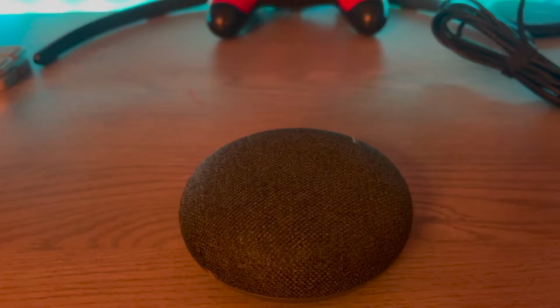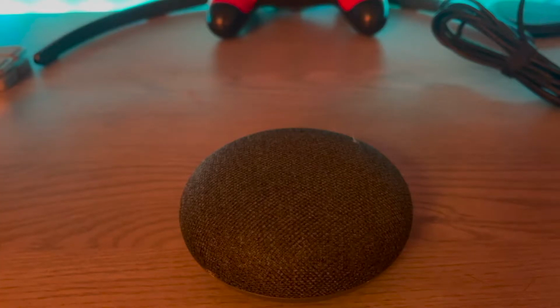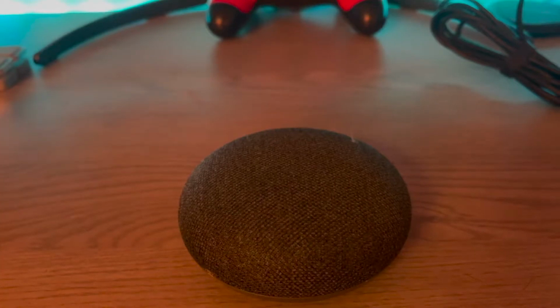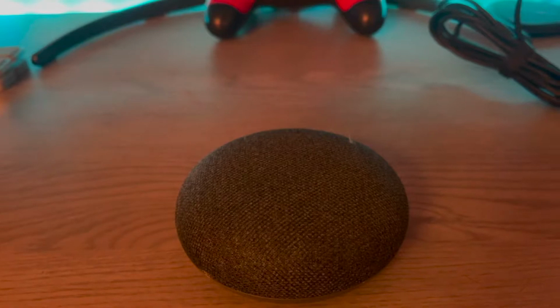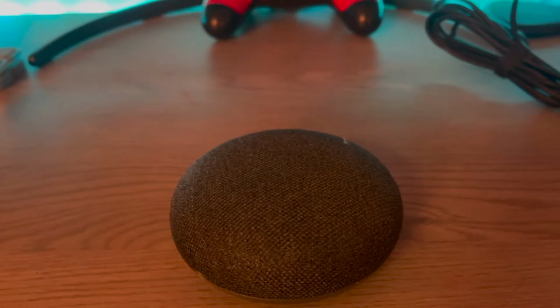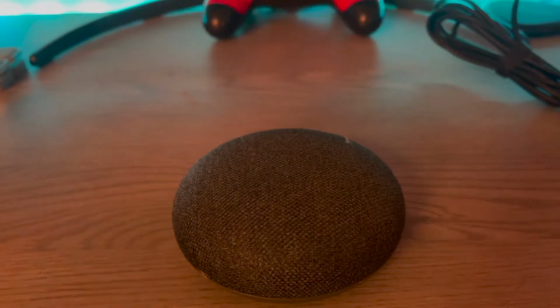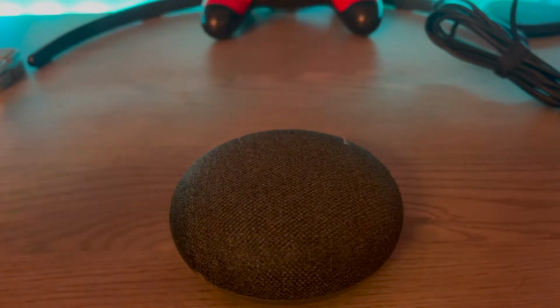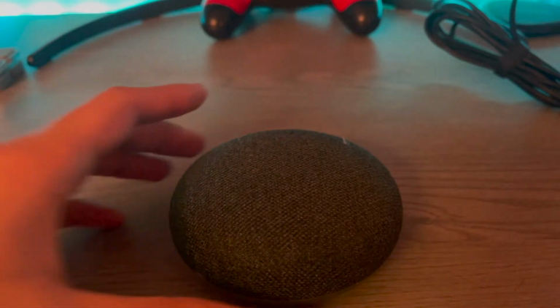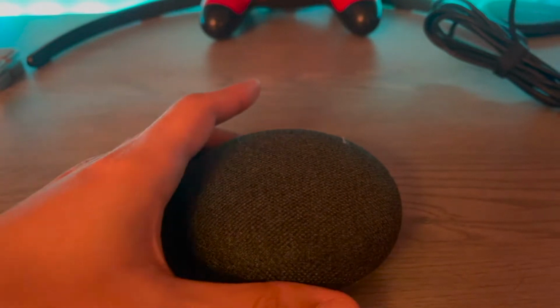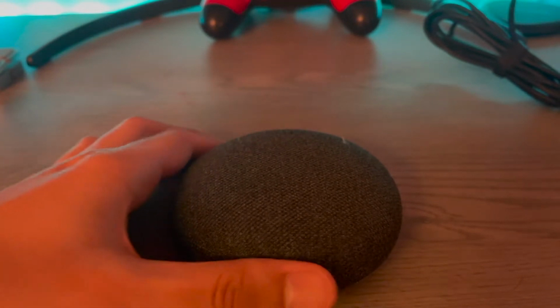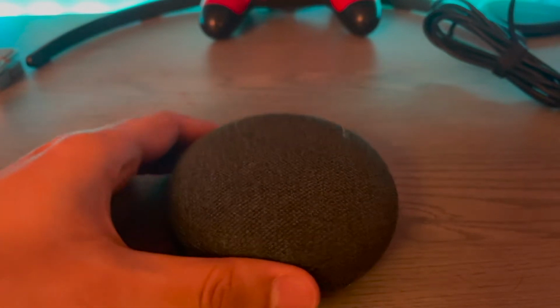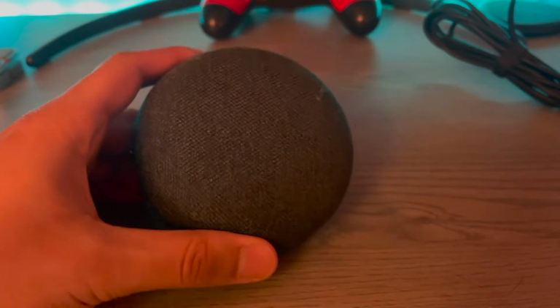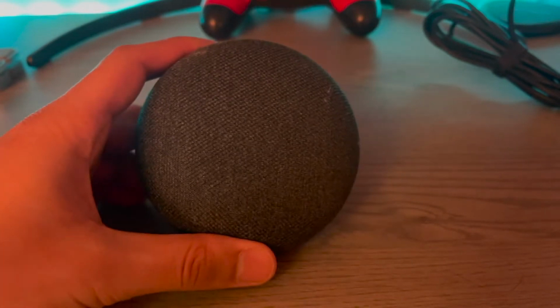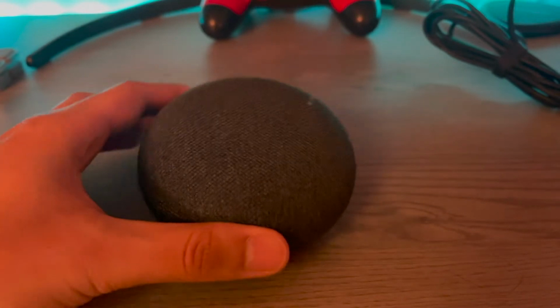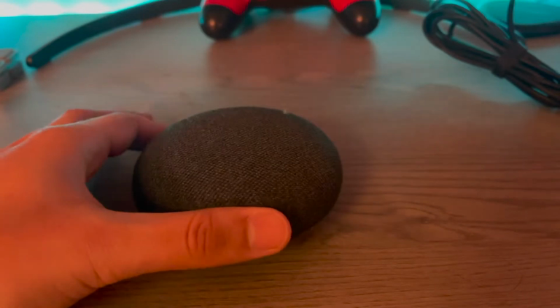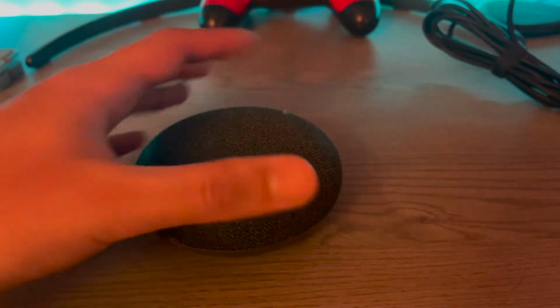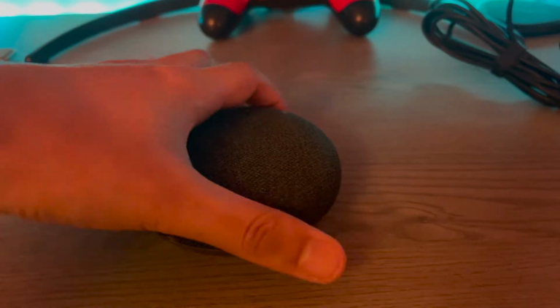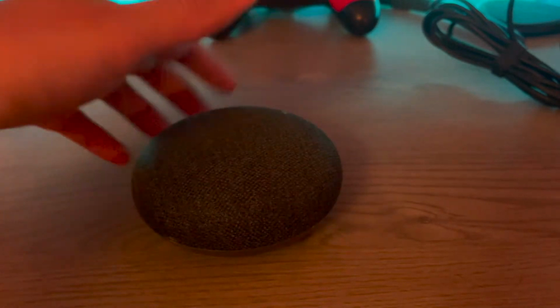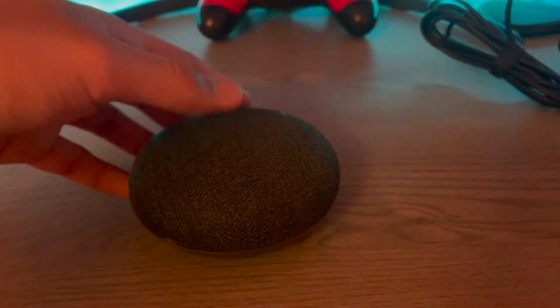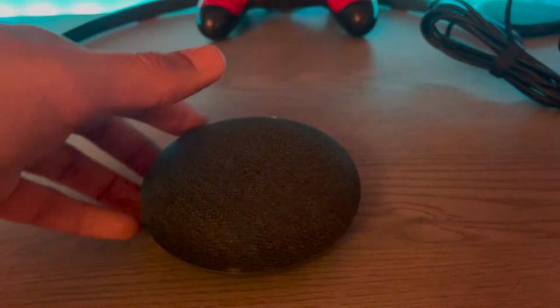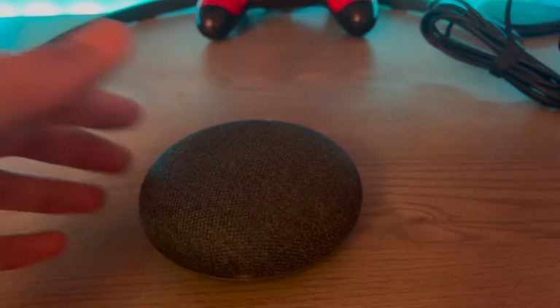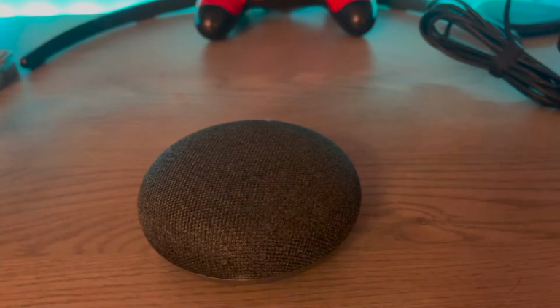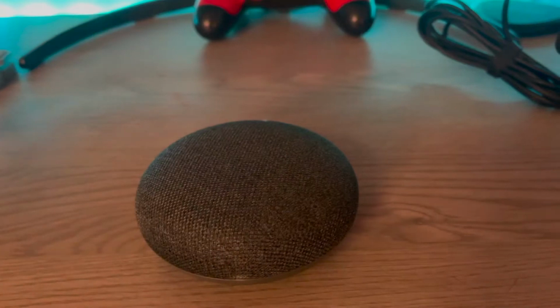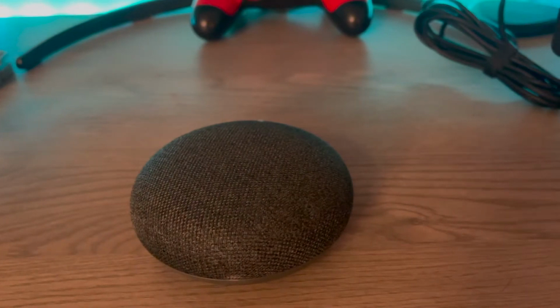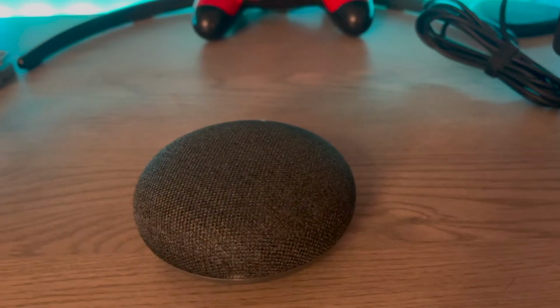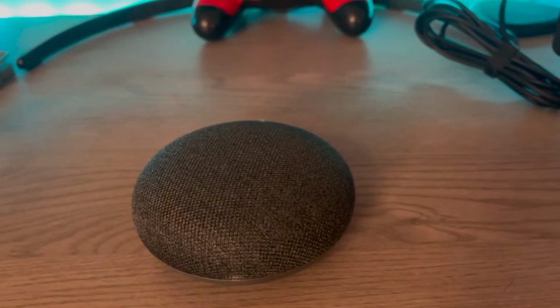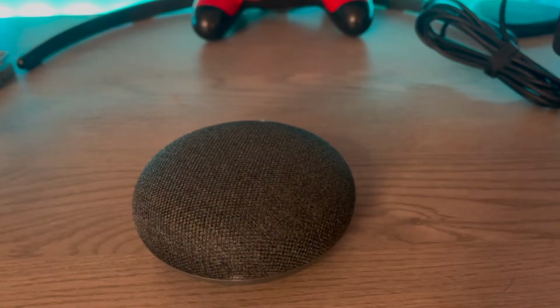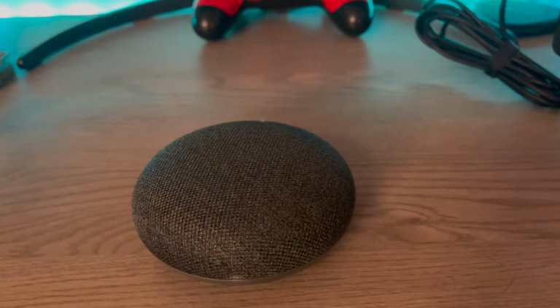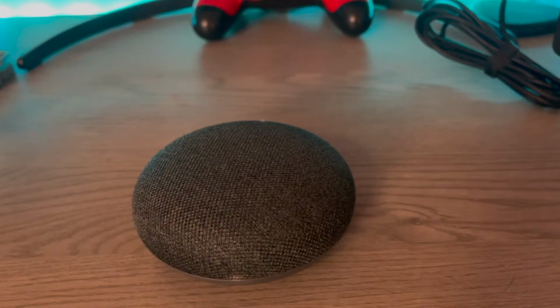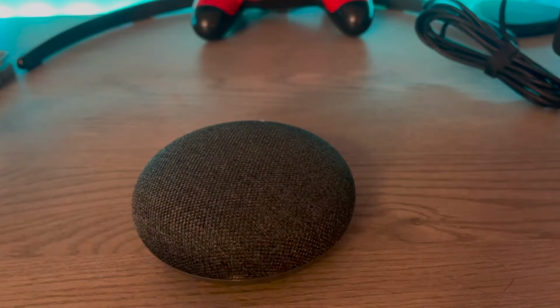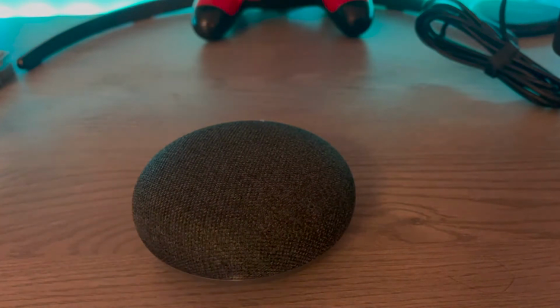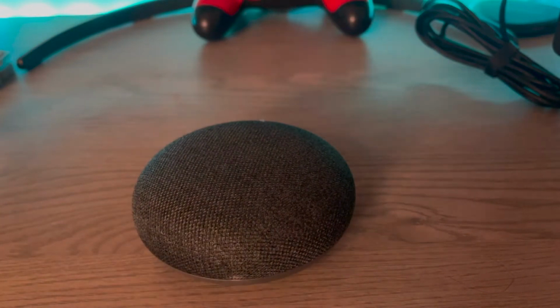What's up guys, in this video I'm going to be showing you how you can fix any Wi-Fi issues you might have with your Google Home Mini. This fix is a really good fix.